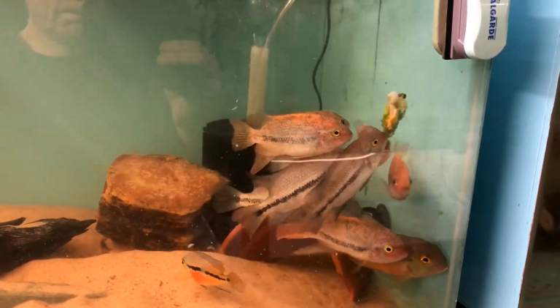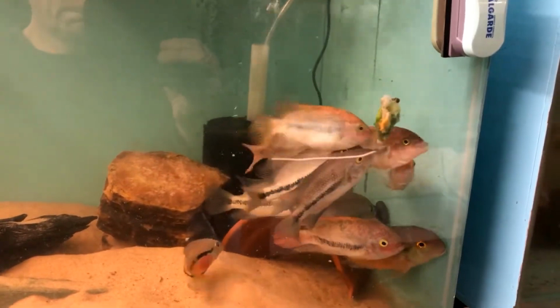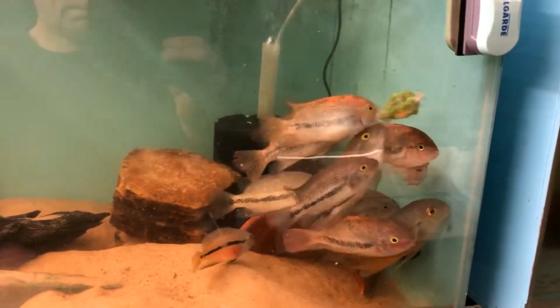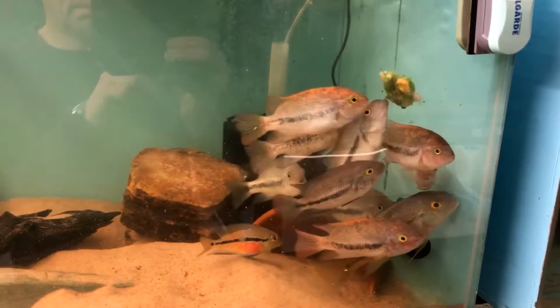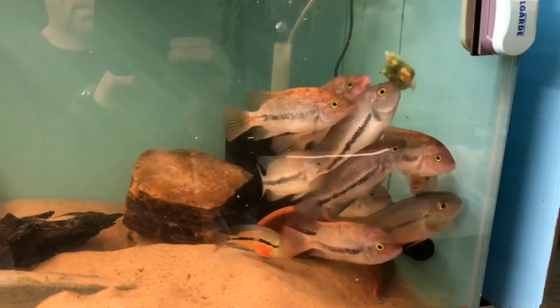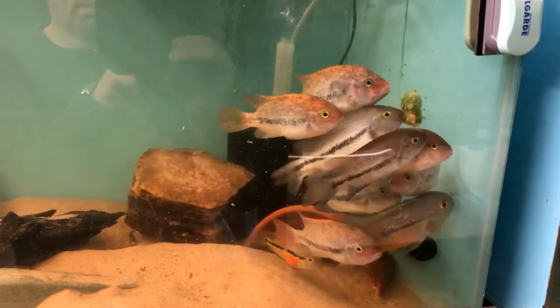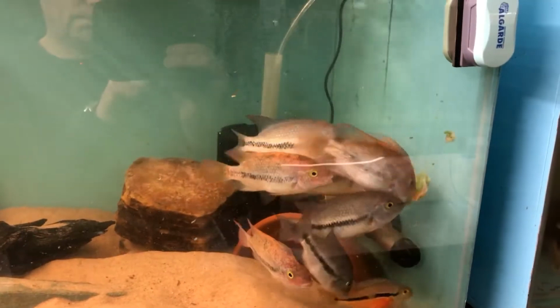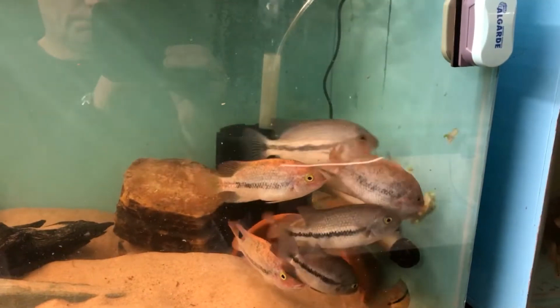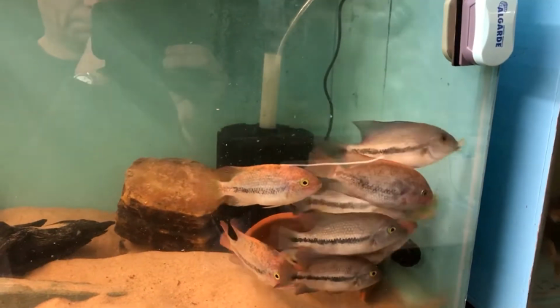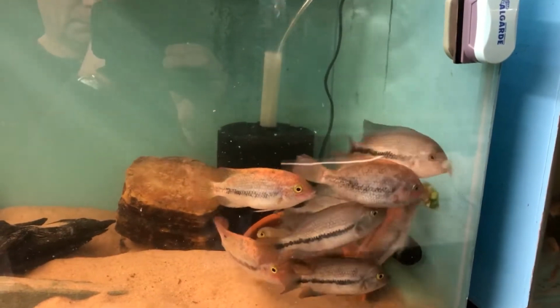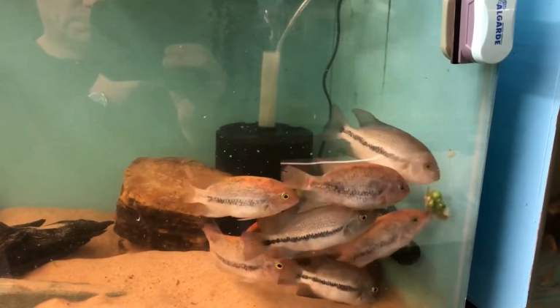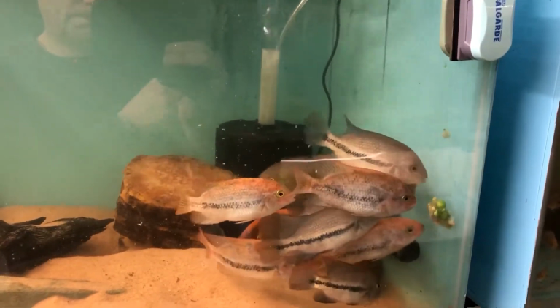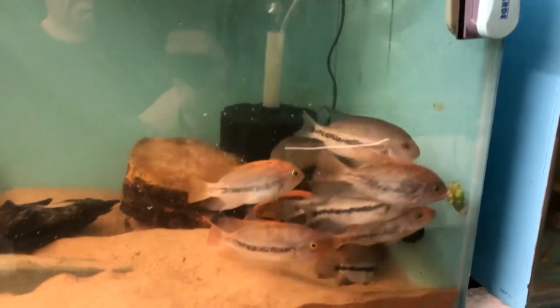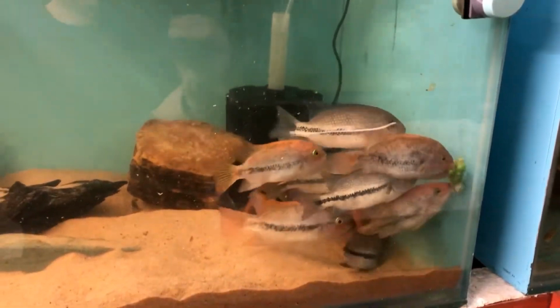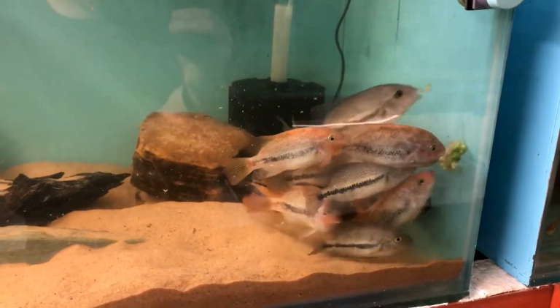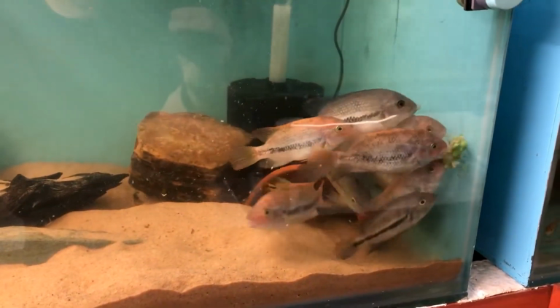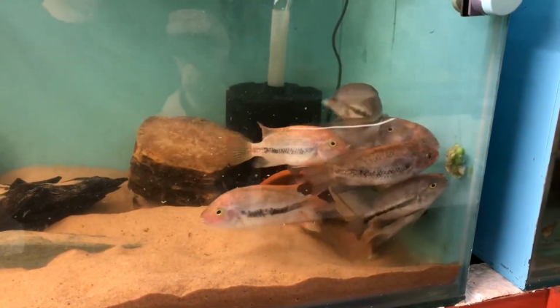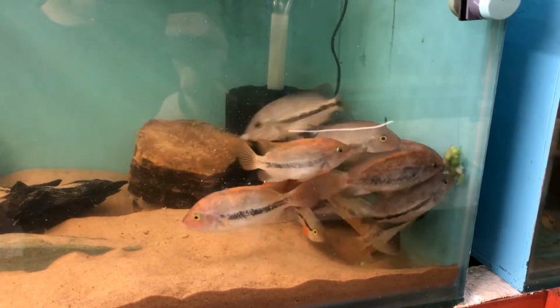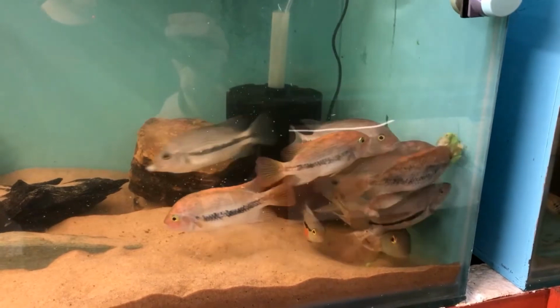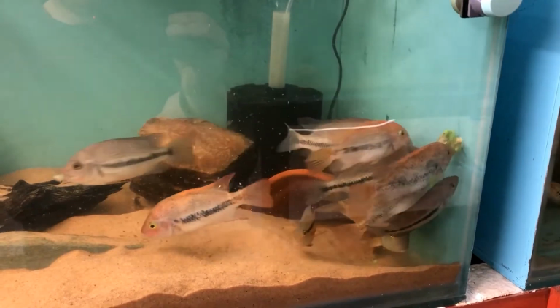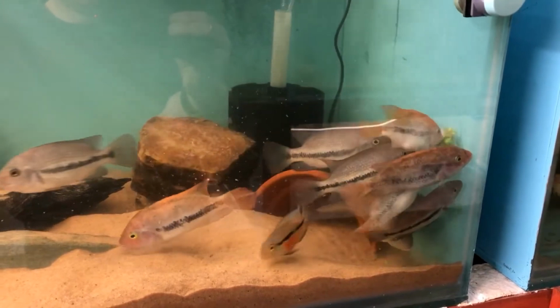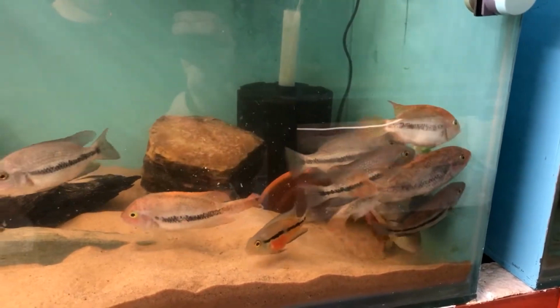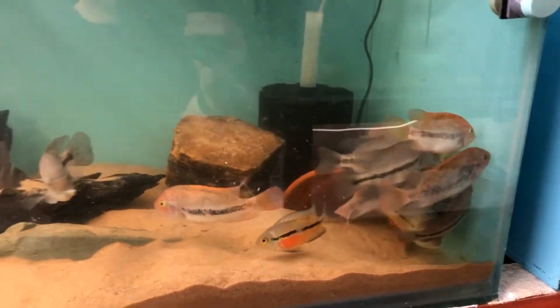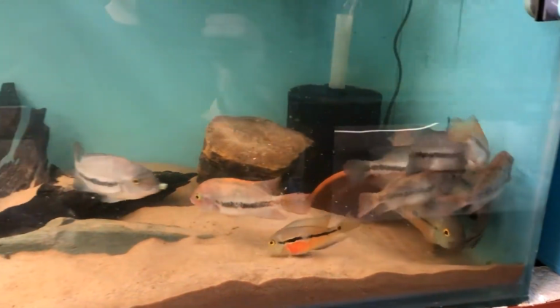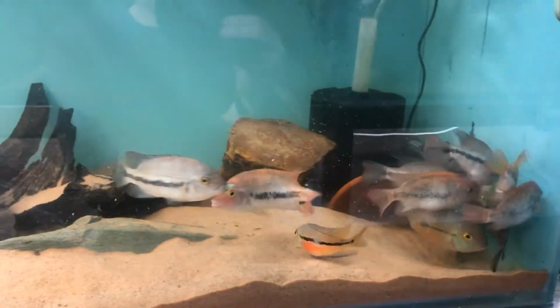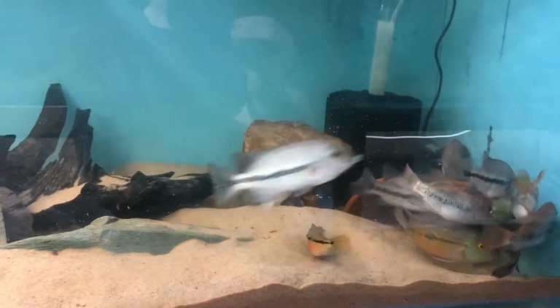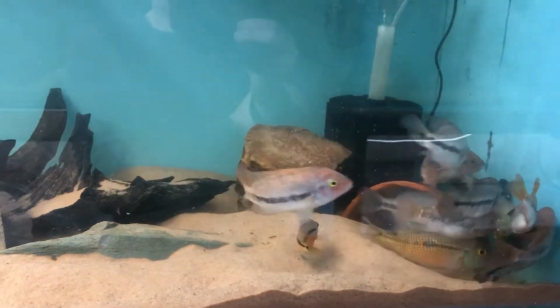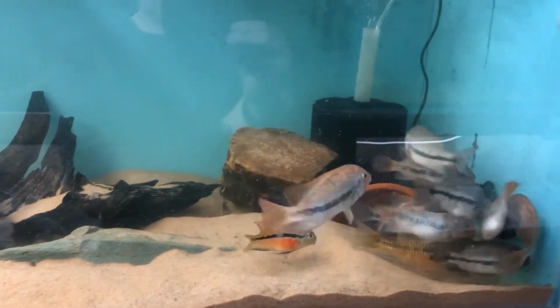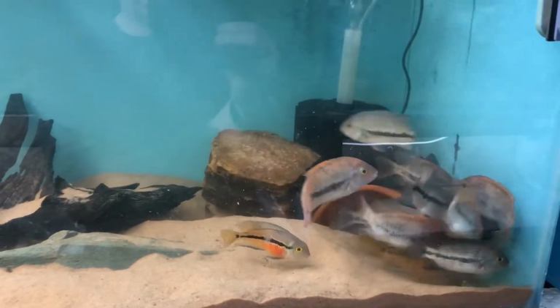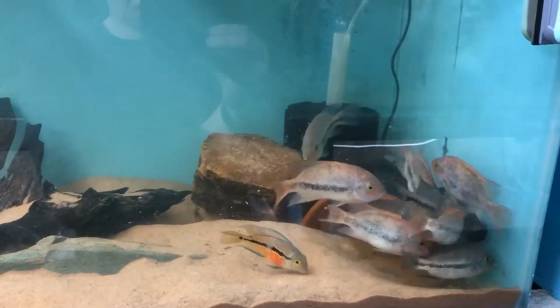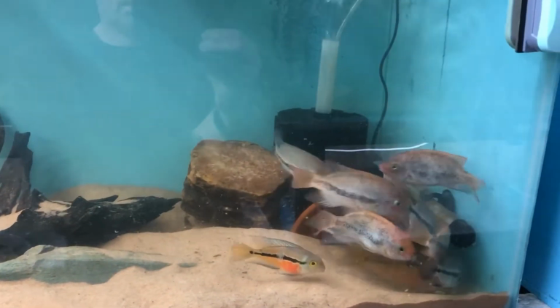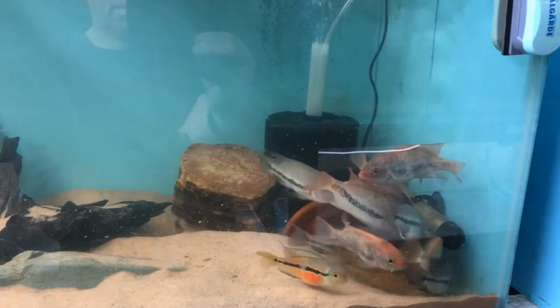It's believed that the species was first imported in 1912 but disappeared from the hobby around 1920. It was finally reintroduced into the hobby around about 1983.